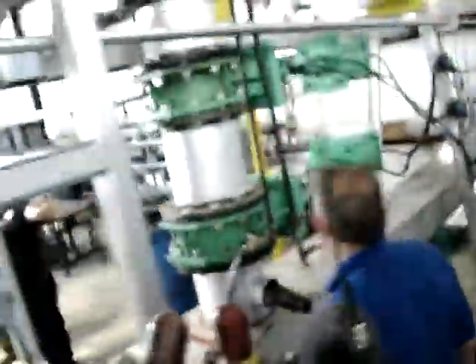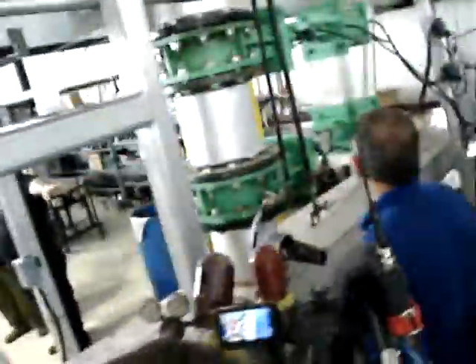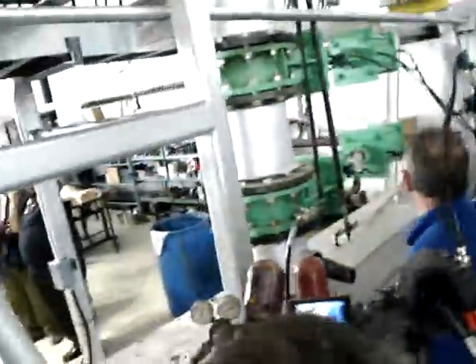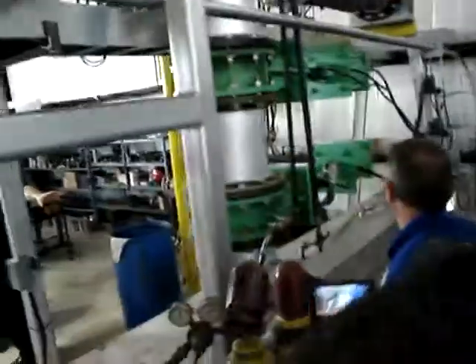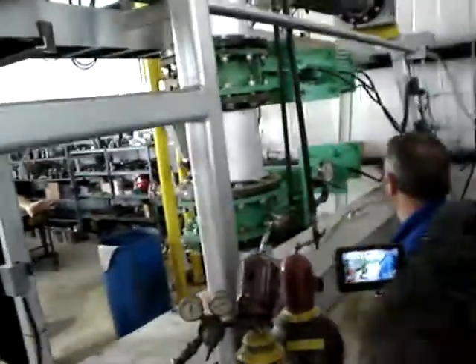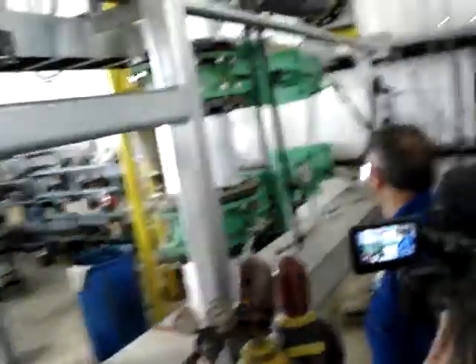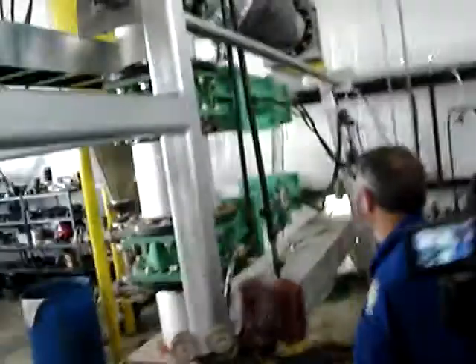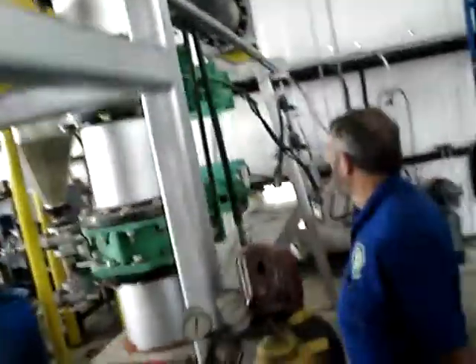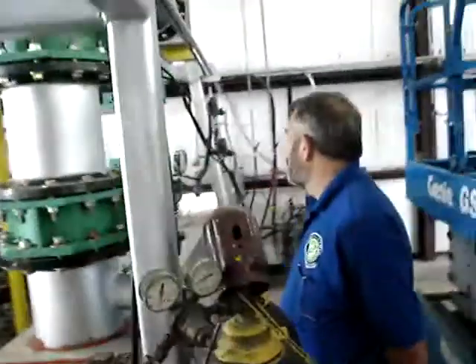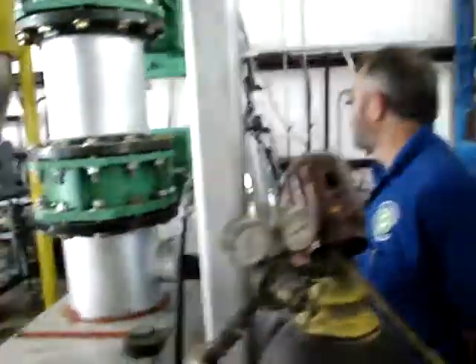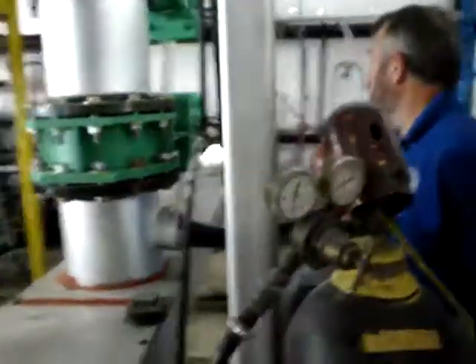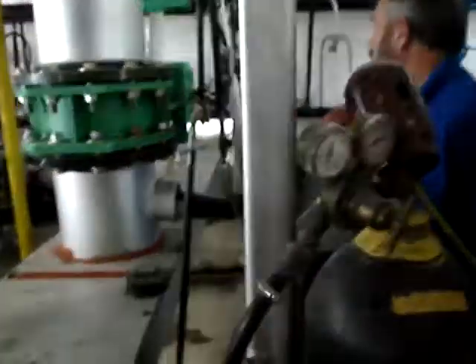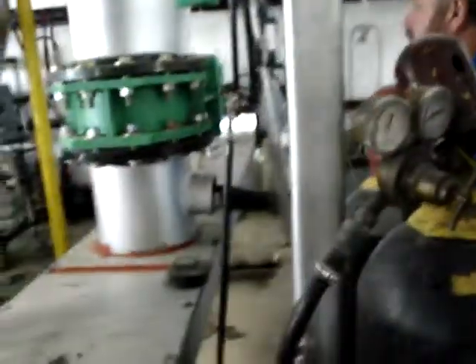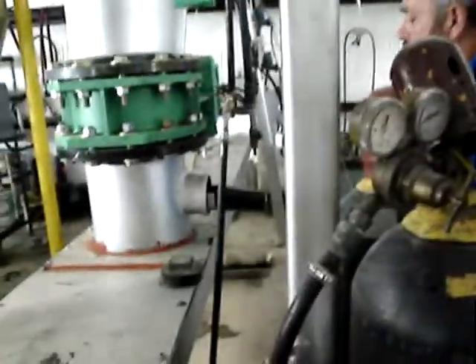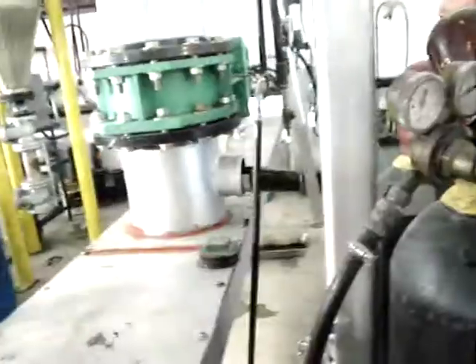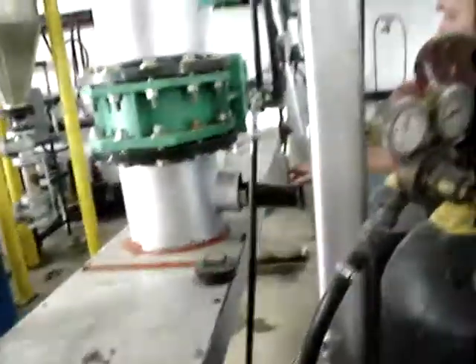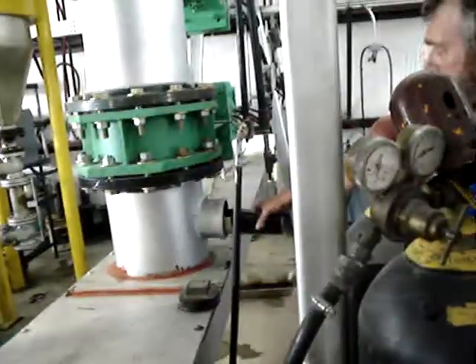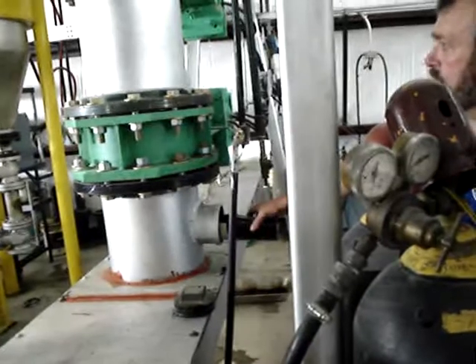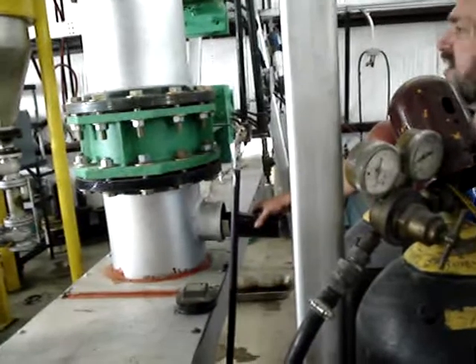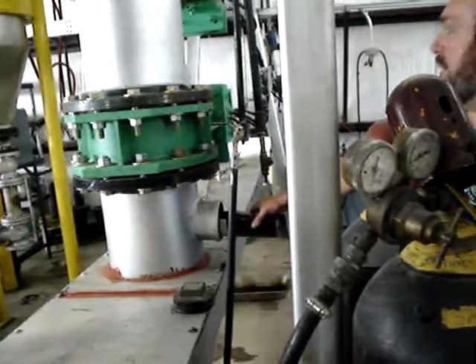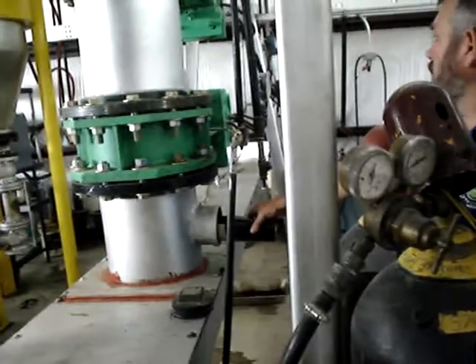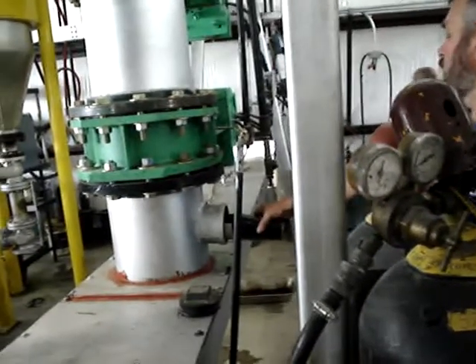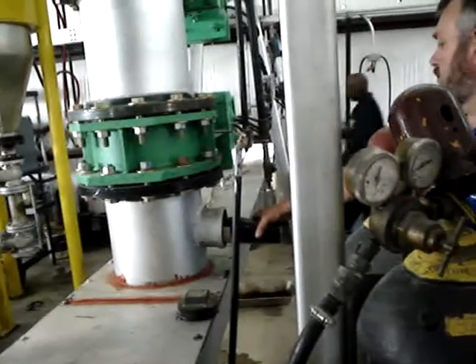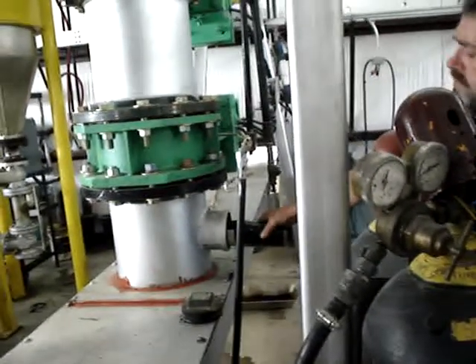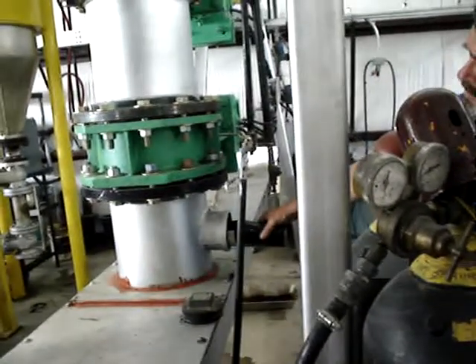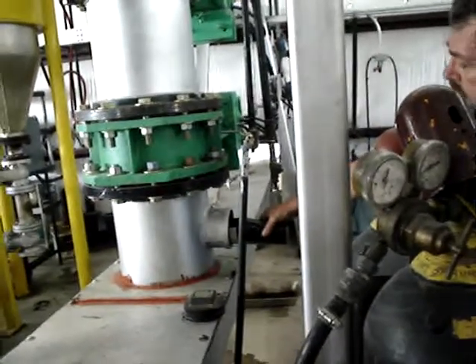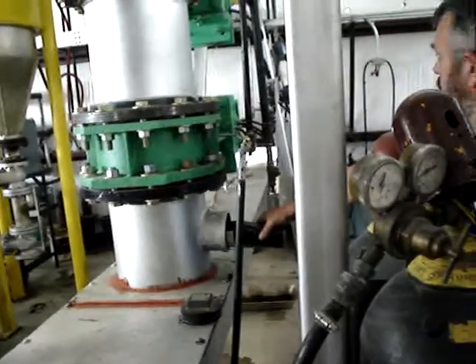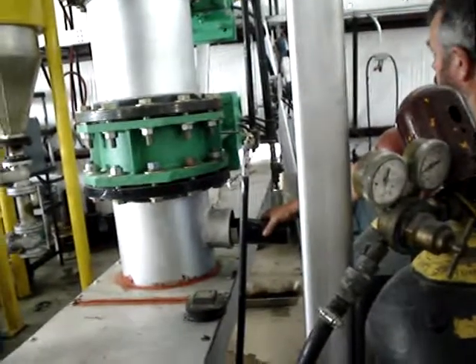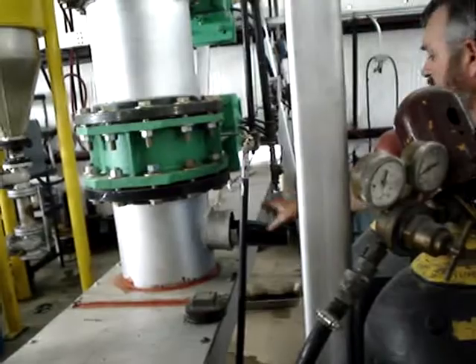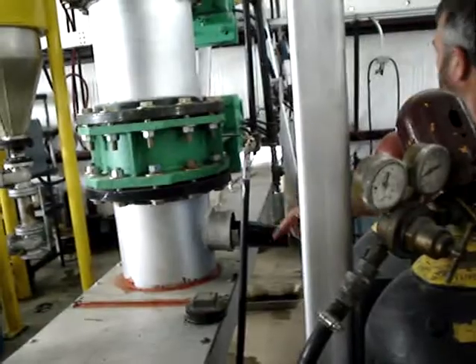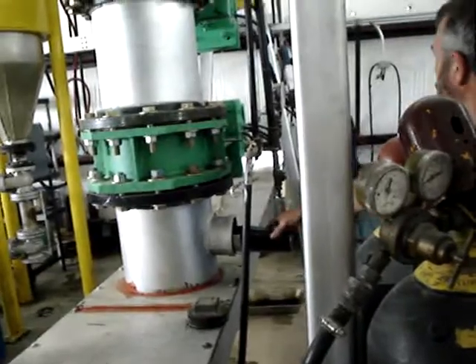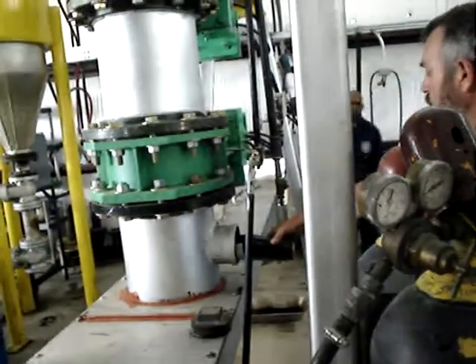The bottom one opens. We're getting out of here. Don't be careful.